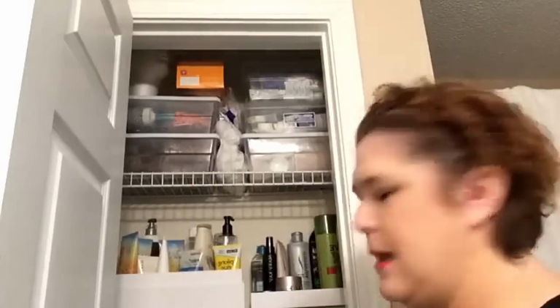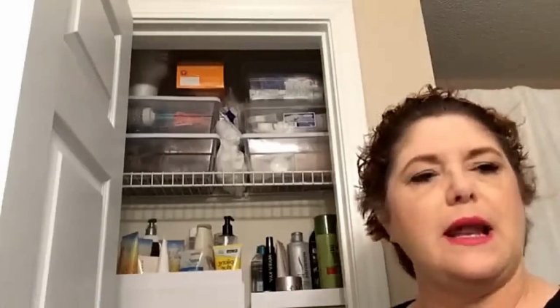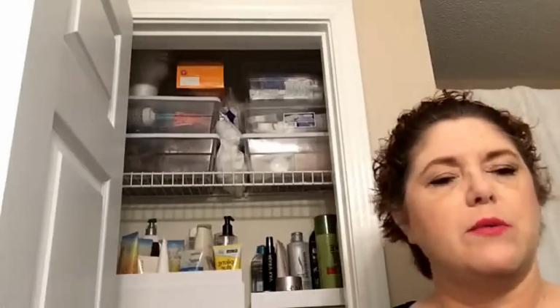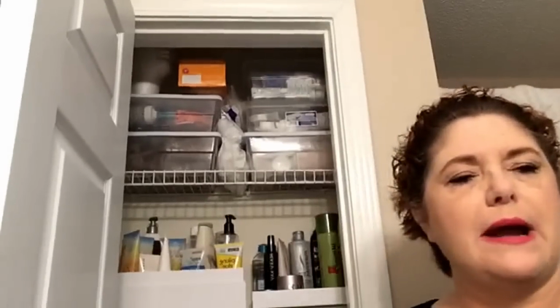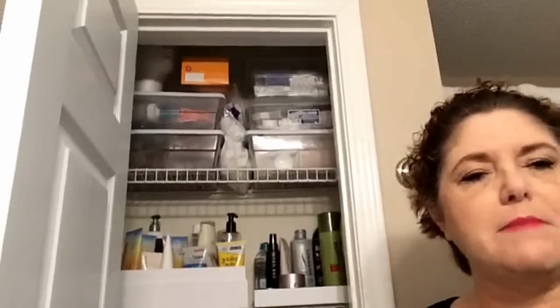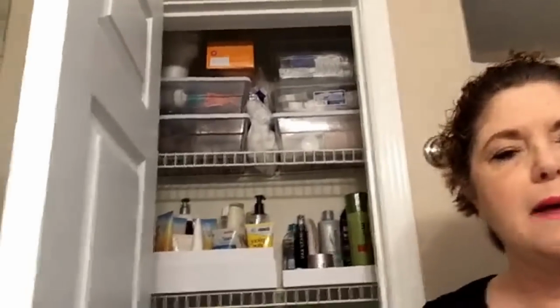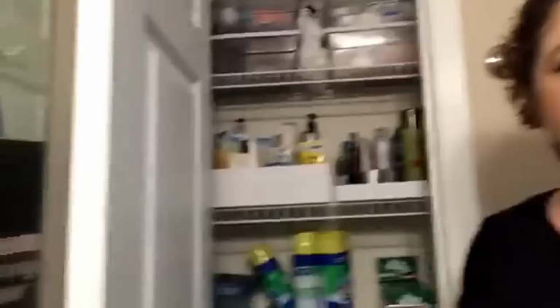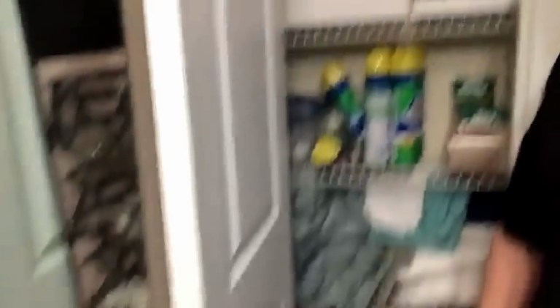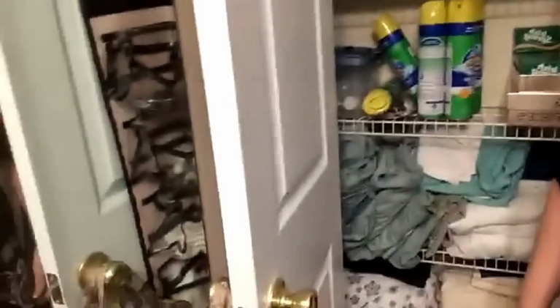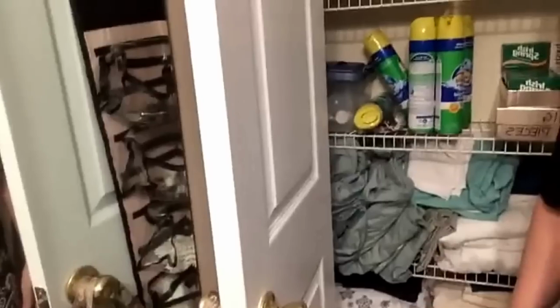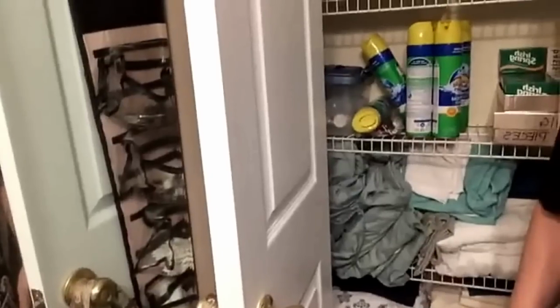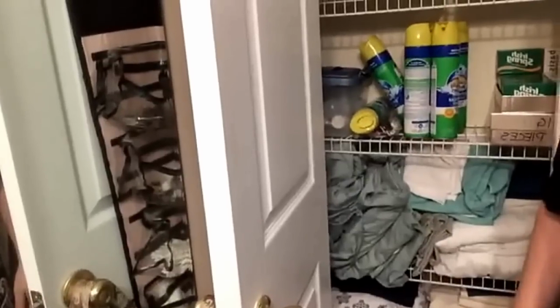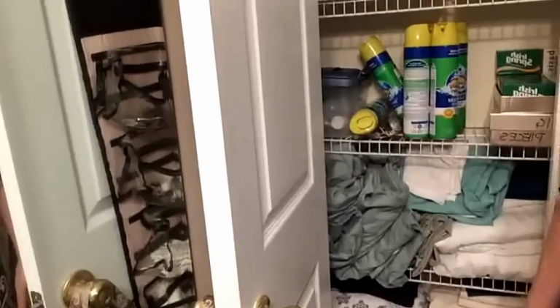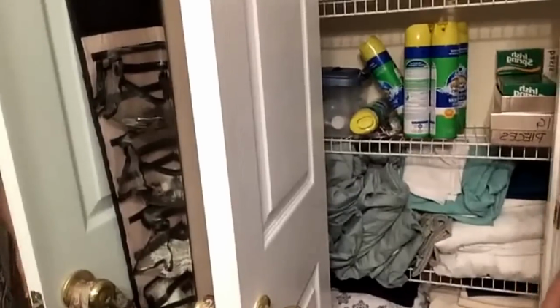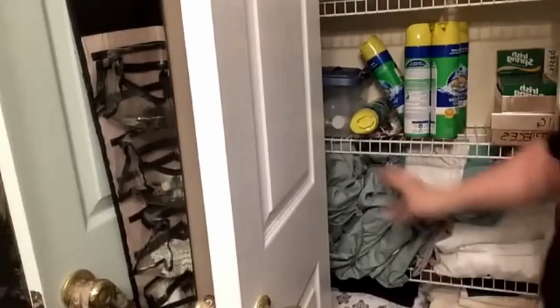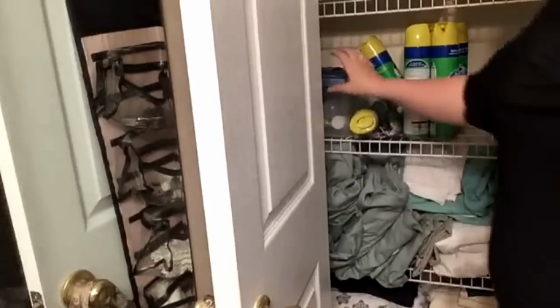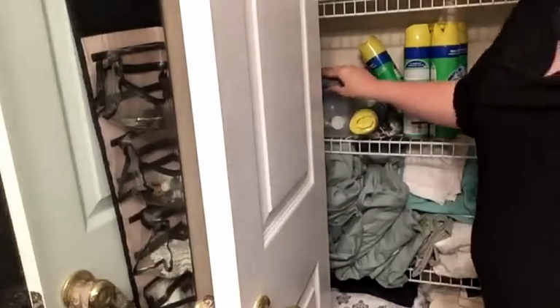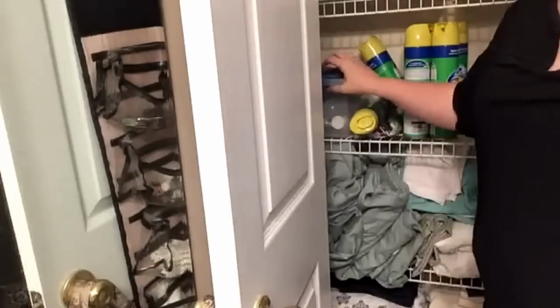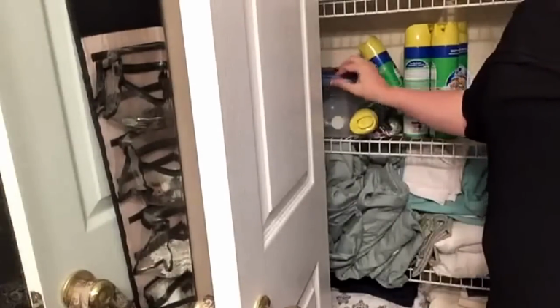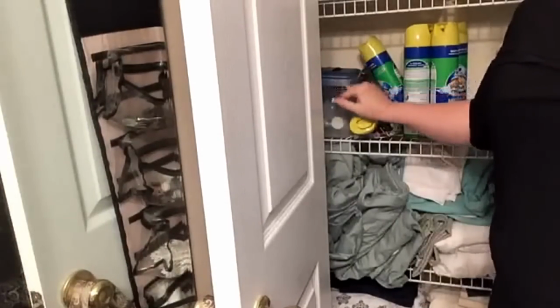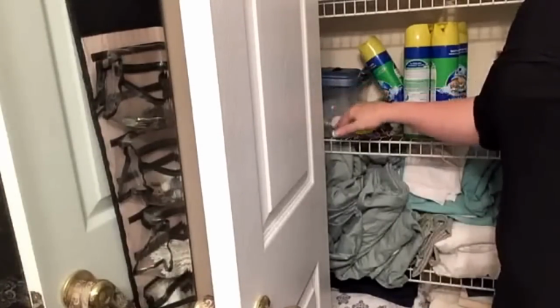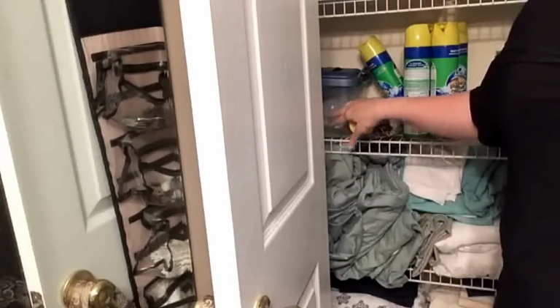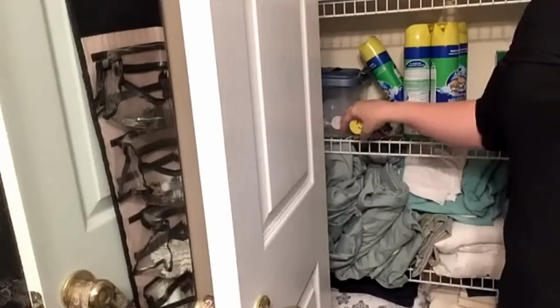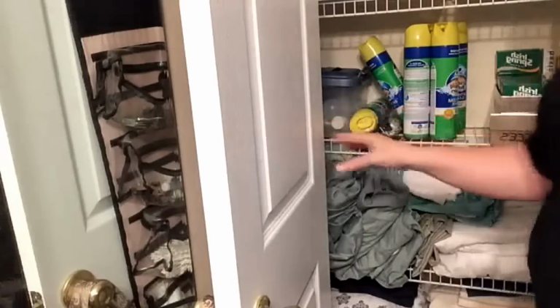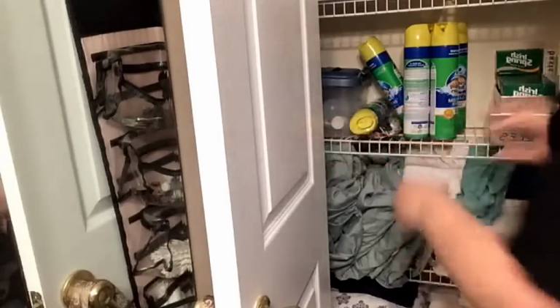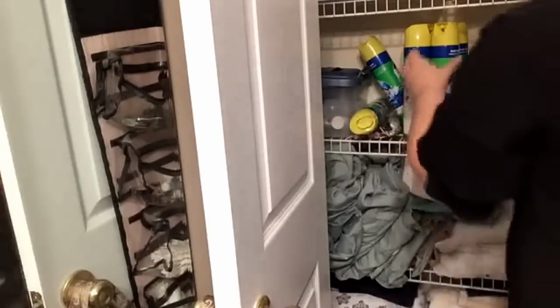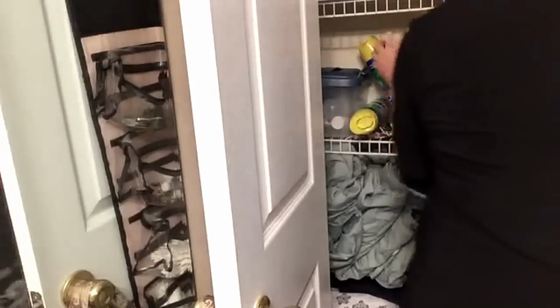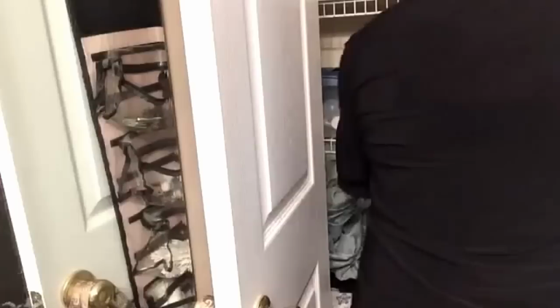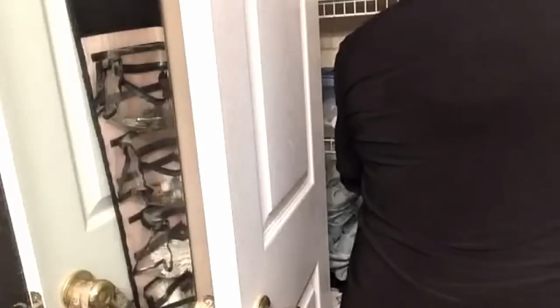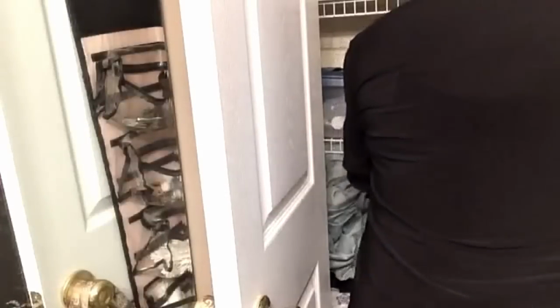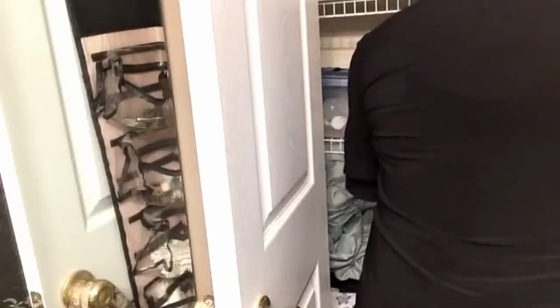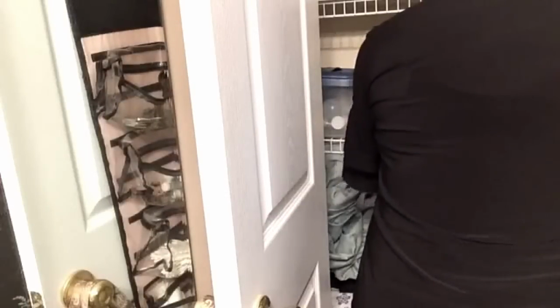If y'all want to see how I keep my light bulbs — I get tired of those little things falling out — I put them in this little bin right here. This is my light bulb bin.